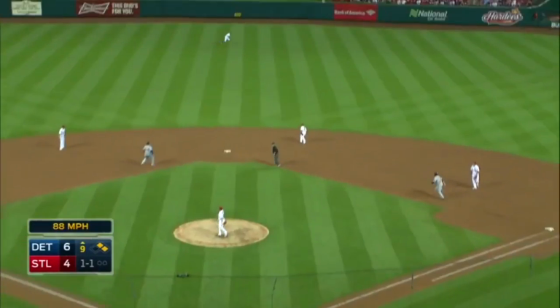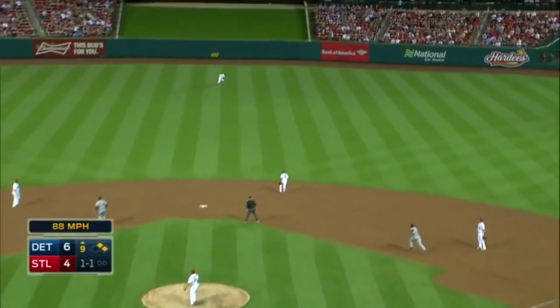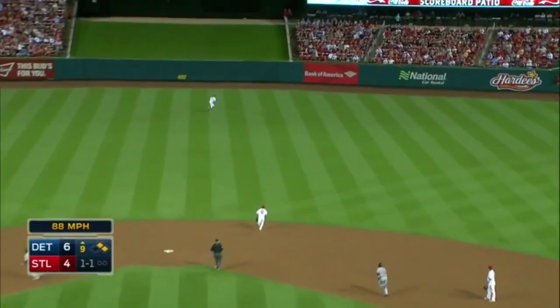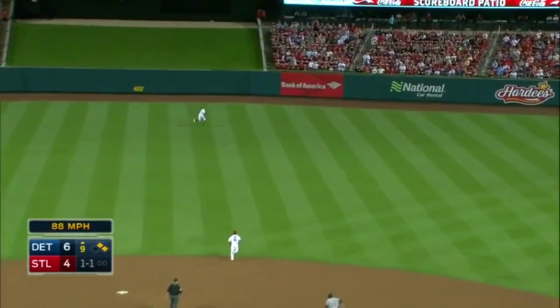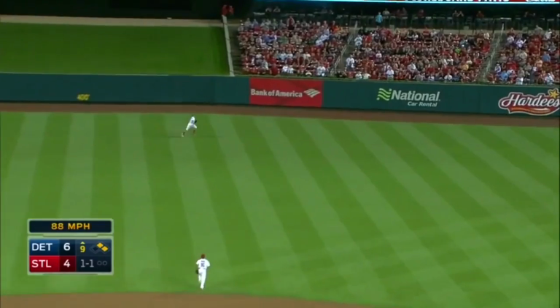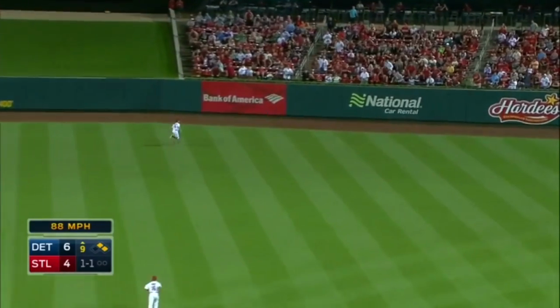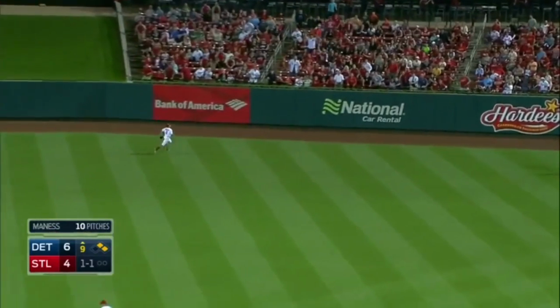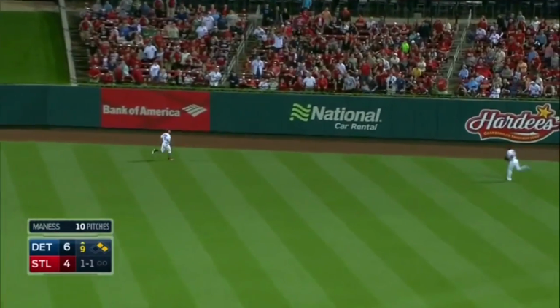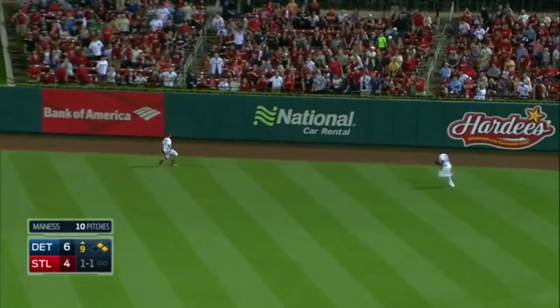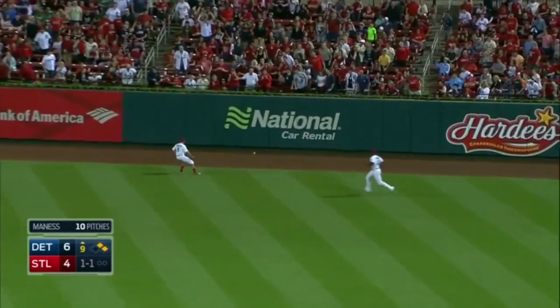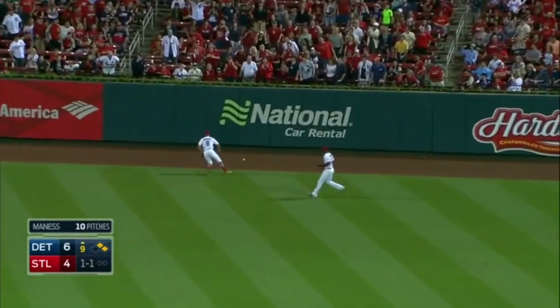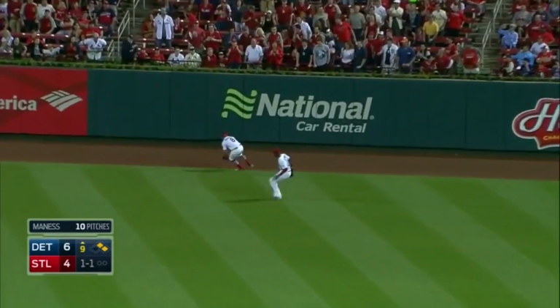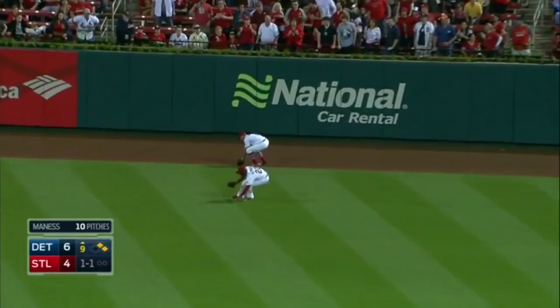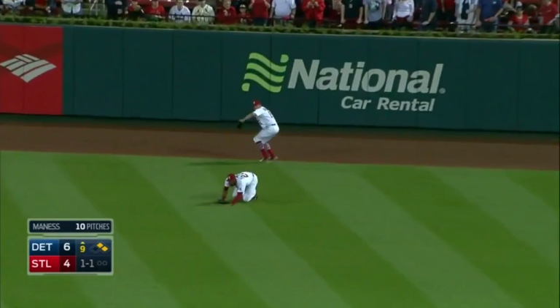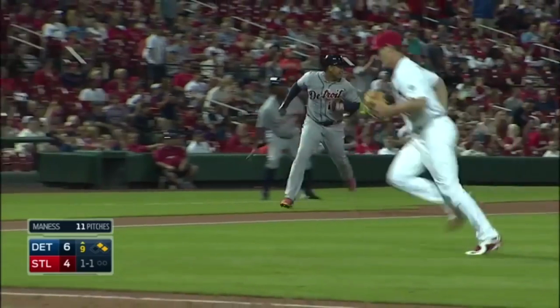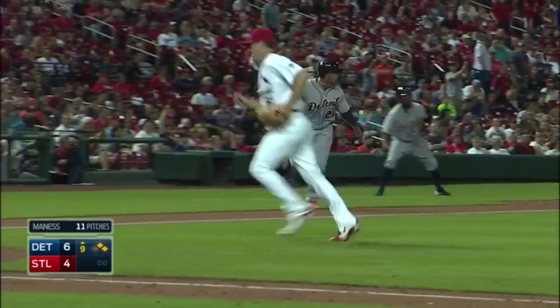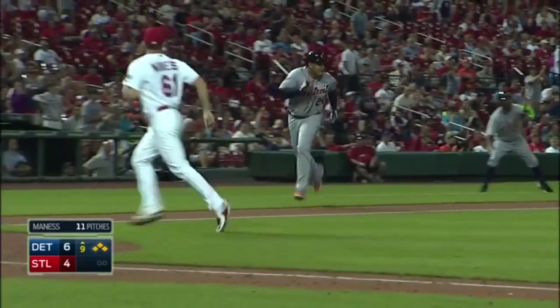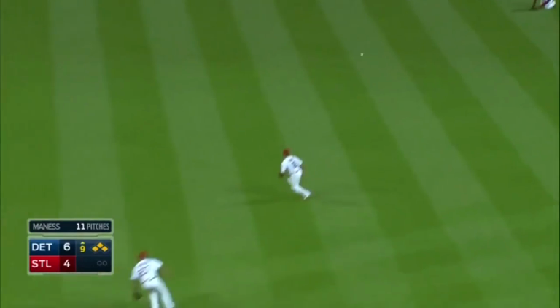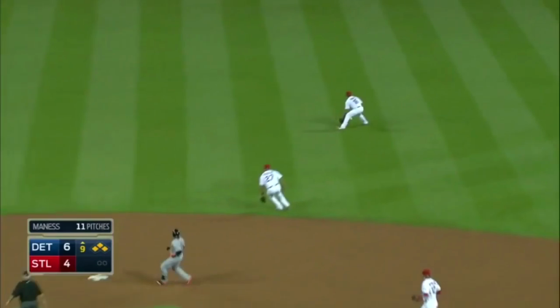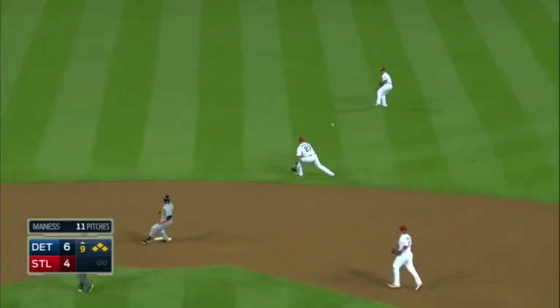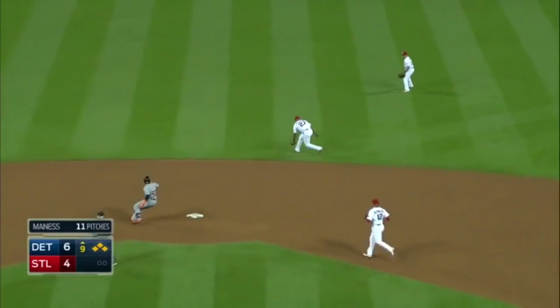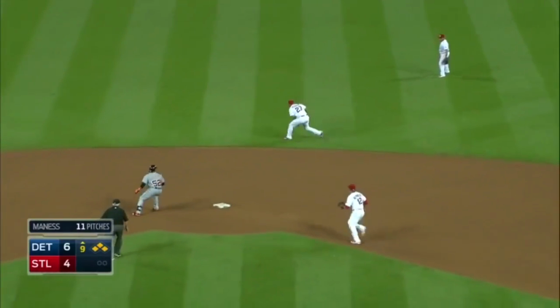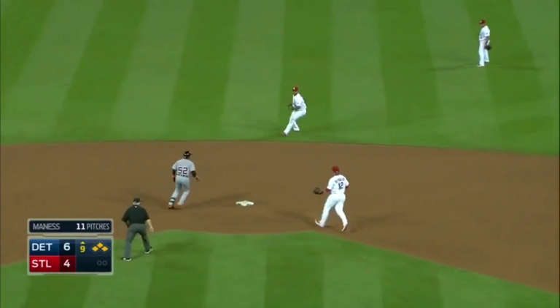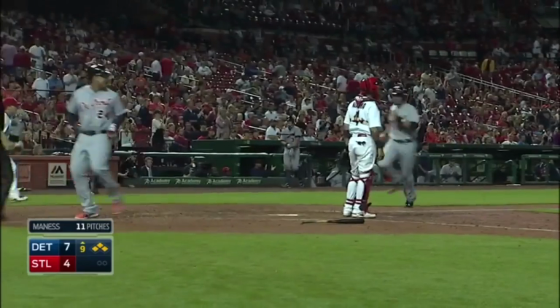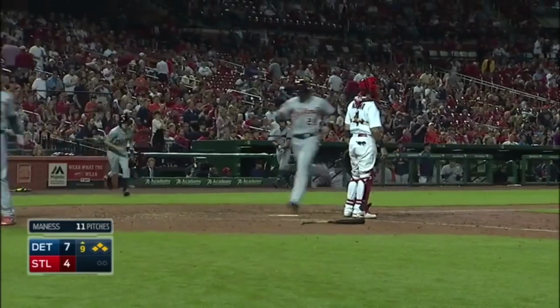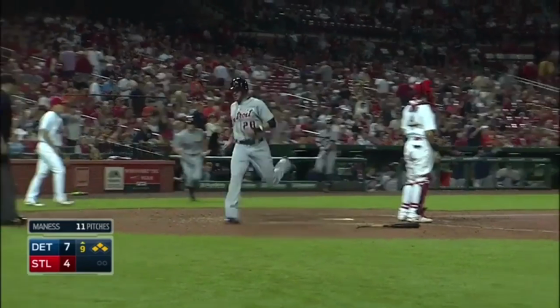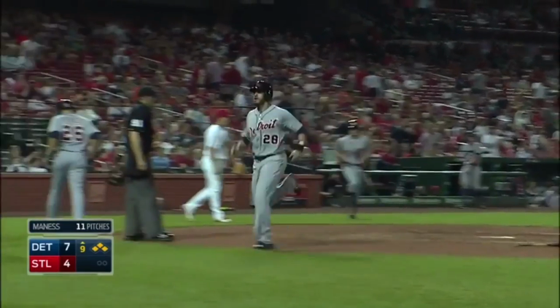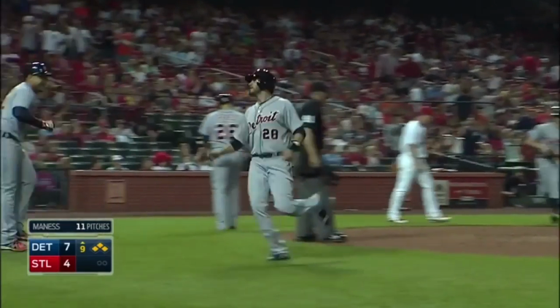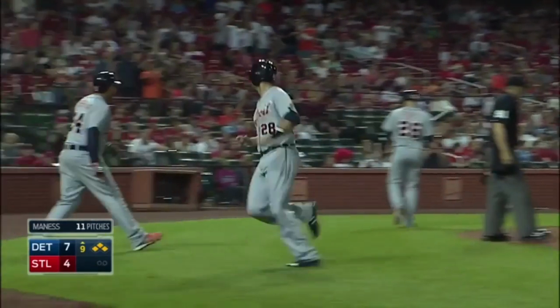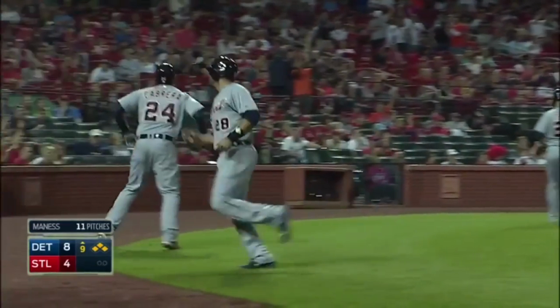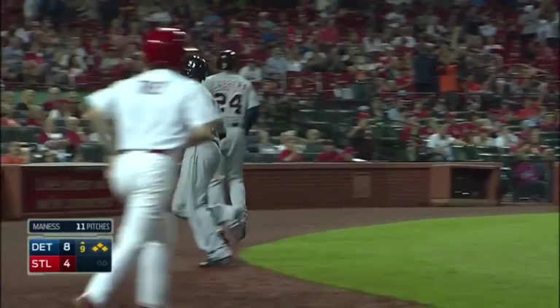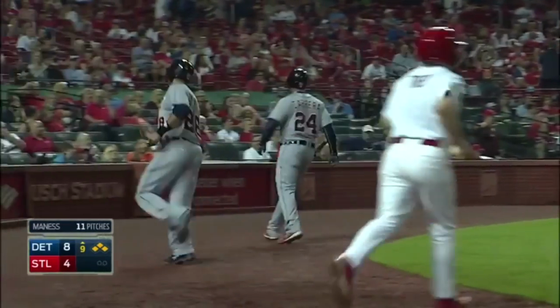Driven to right-center field — gorgeous — on the run, still going back, this one is up against the base of the wall. One run is in, this might get two runs in — it will! It's a double, two RBIs for Yoenis Cespedes.